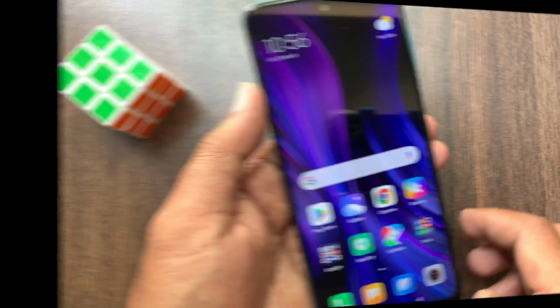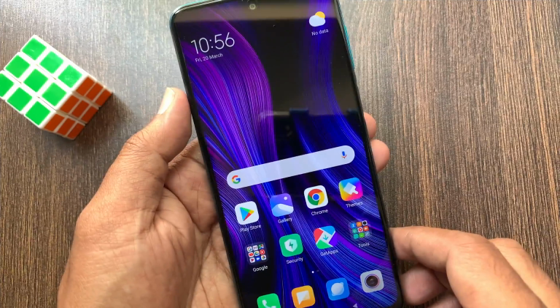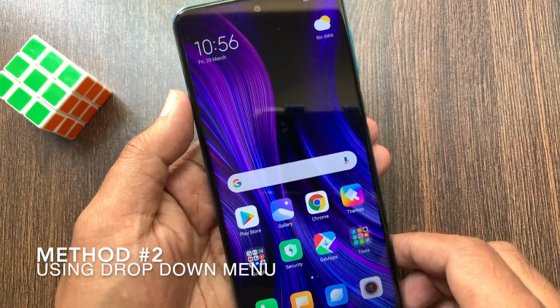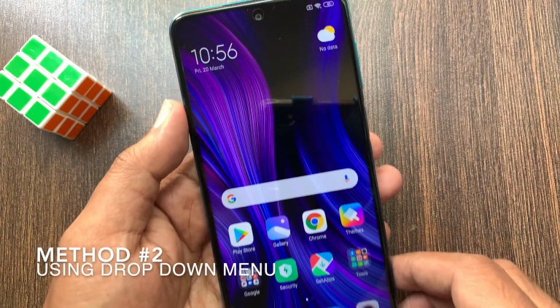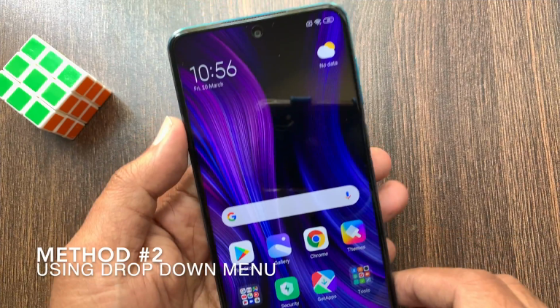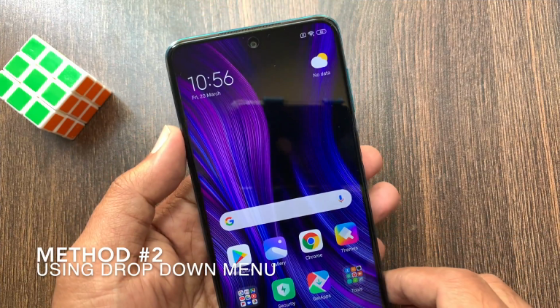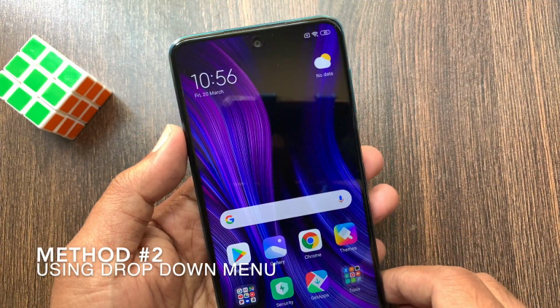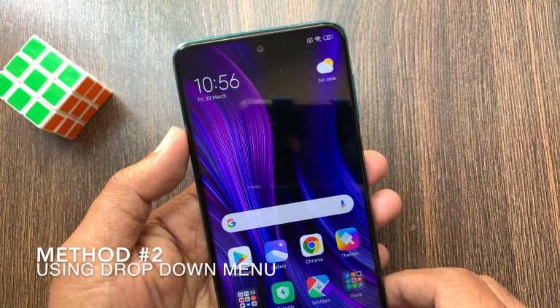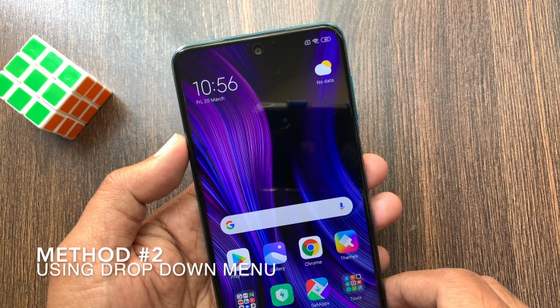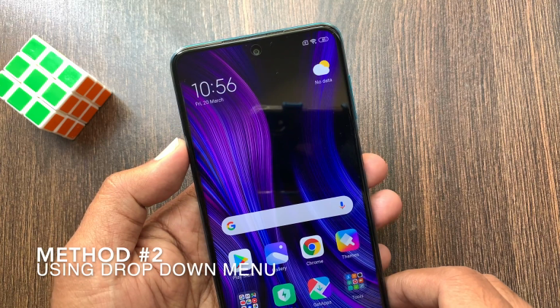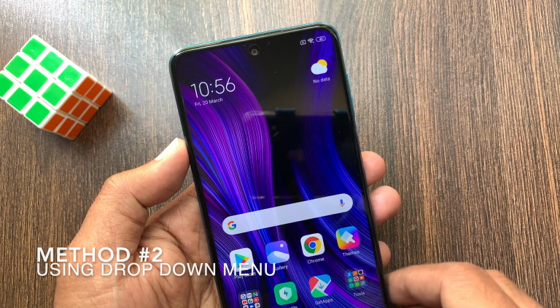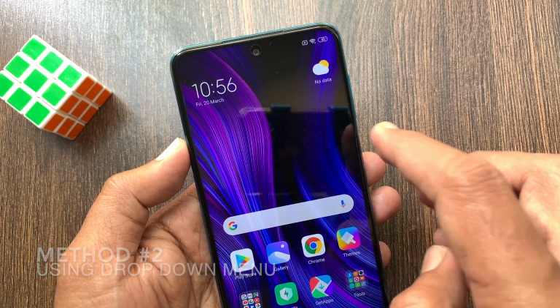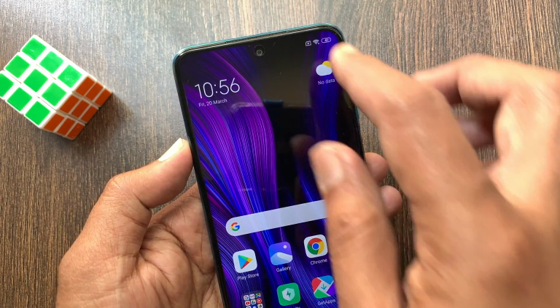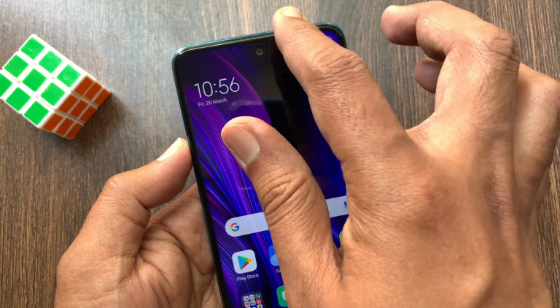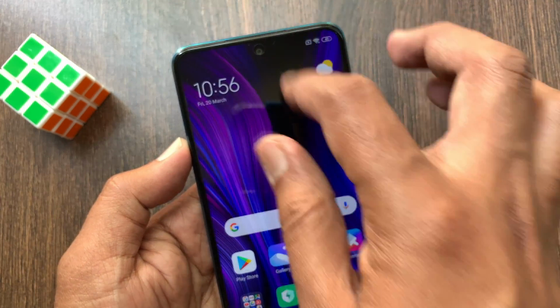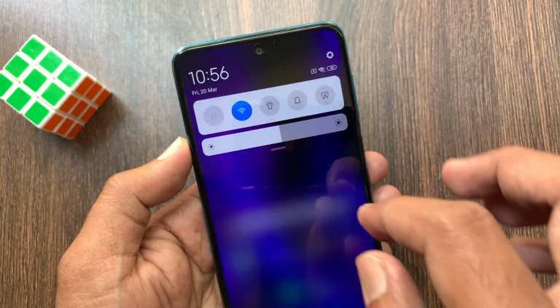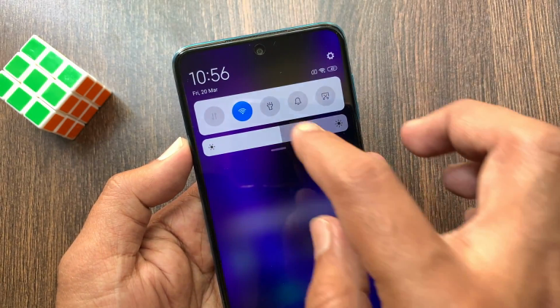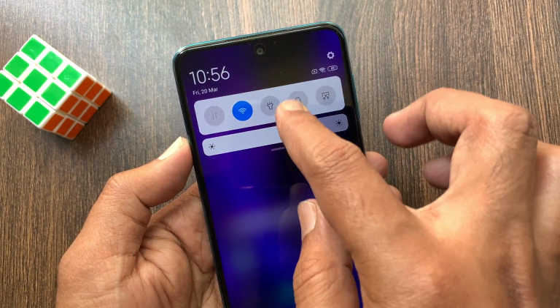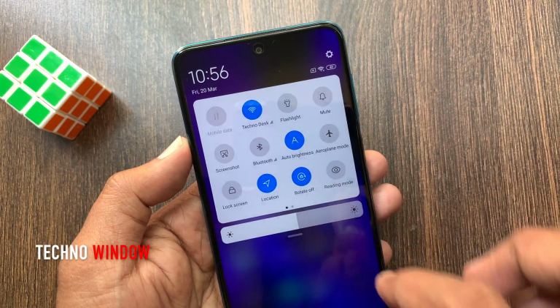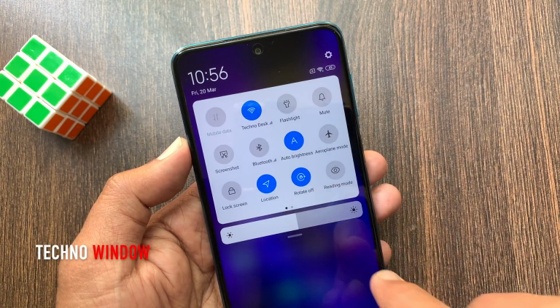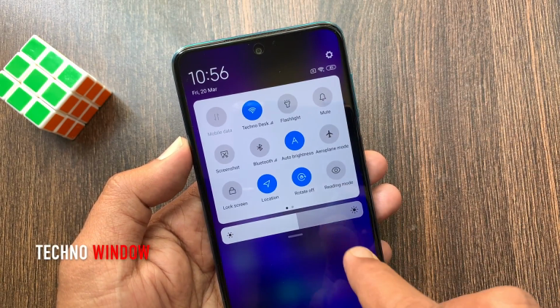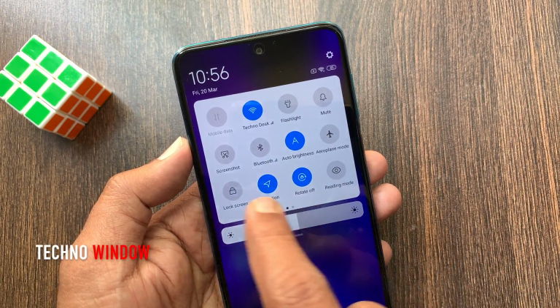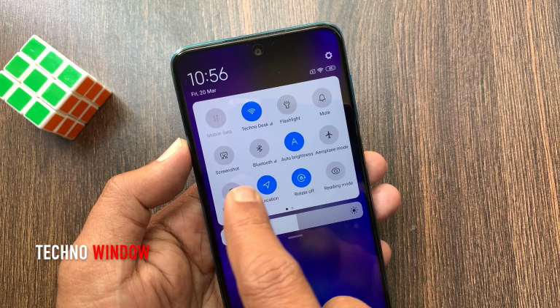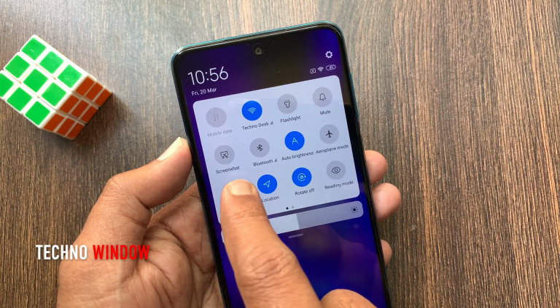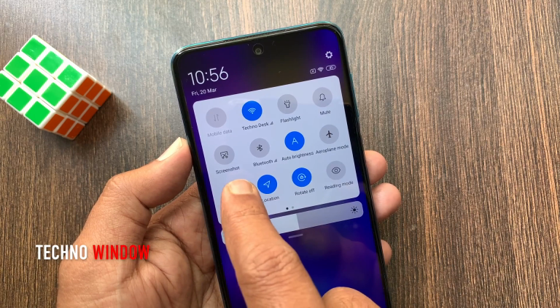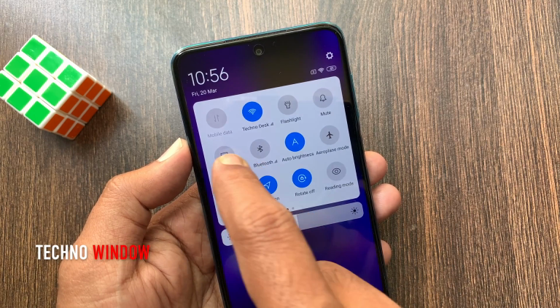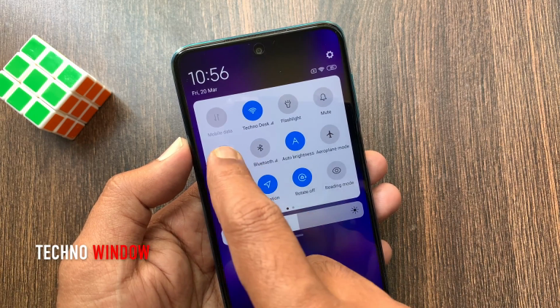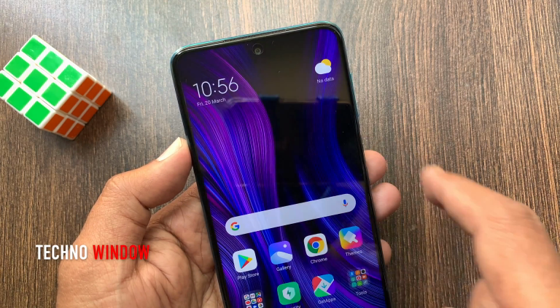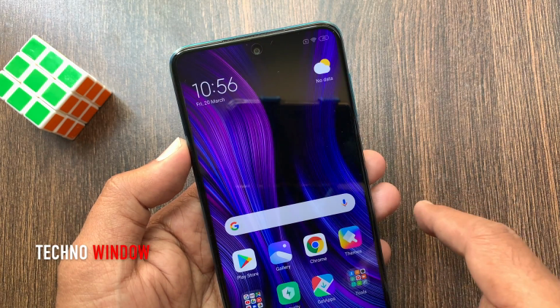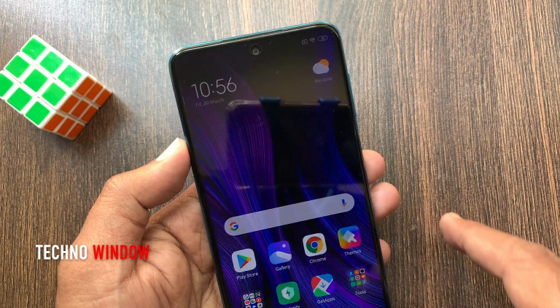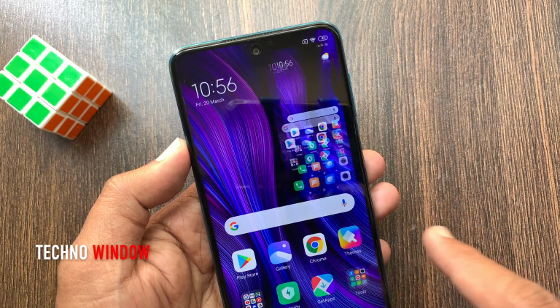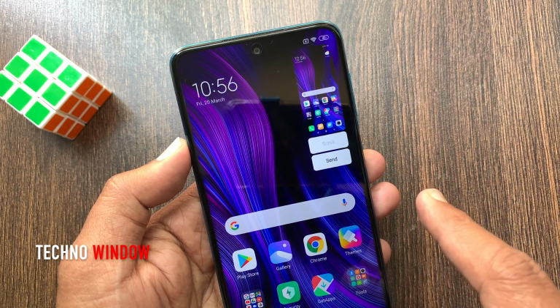The second method is using the drop-down menu — you can take a screenshot. Swipe twice from the top, then tap screenshot. It will immediately take a screenshot.